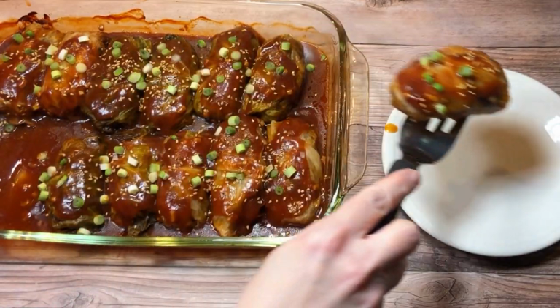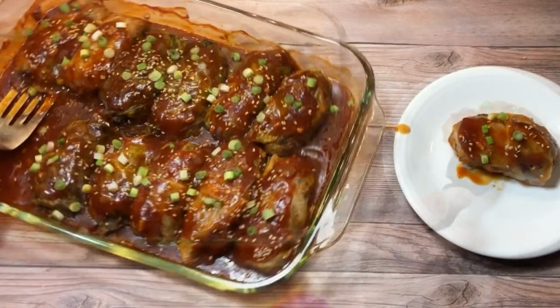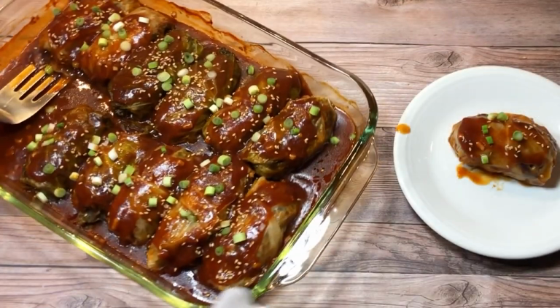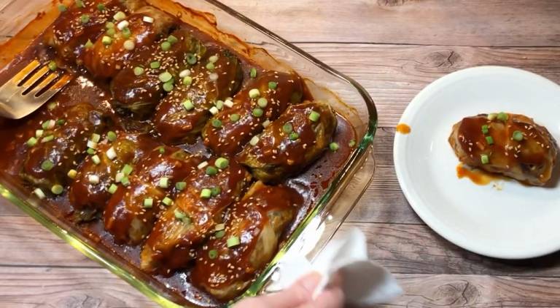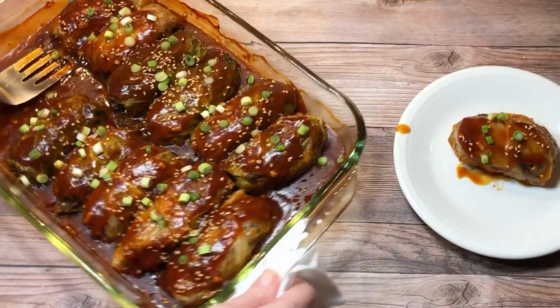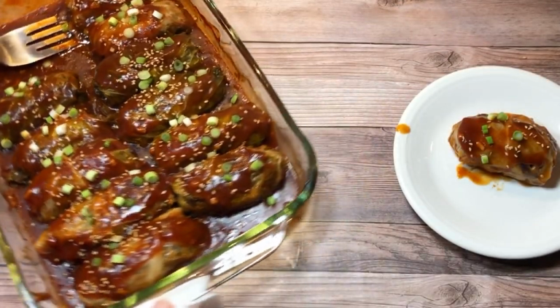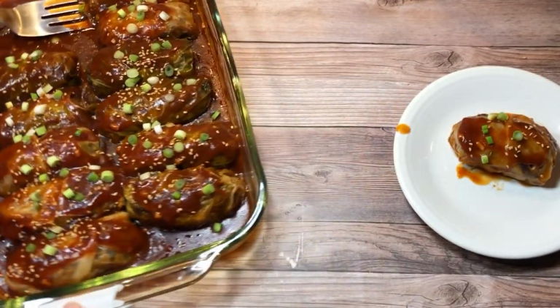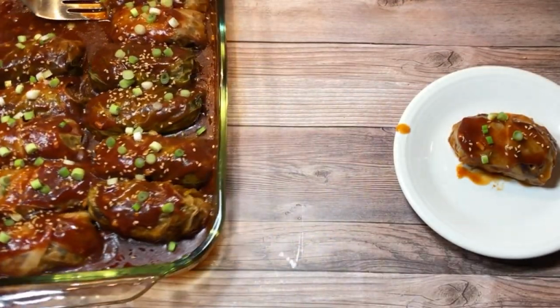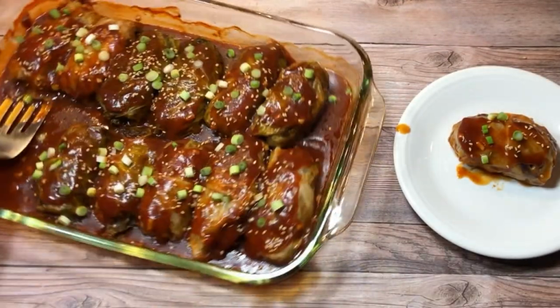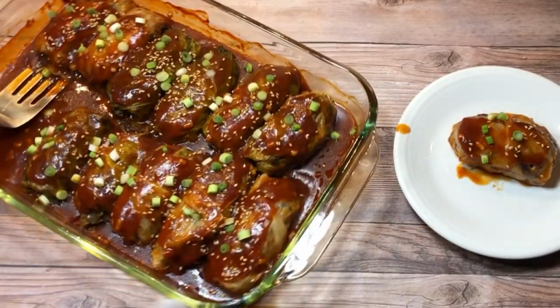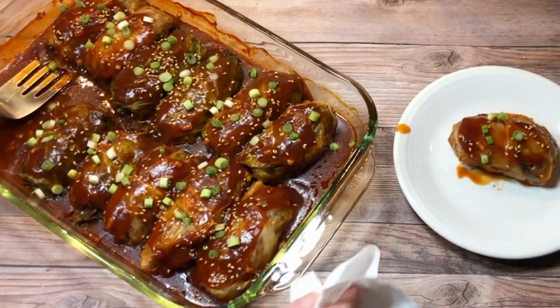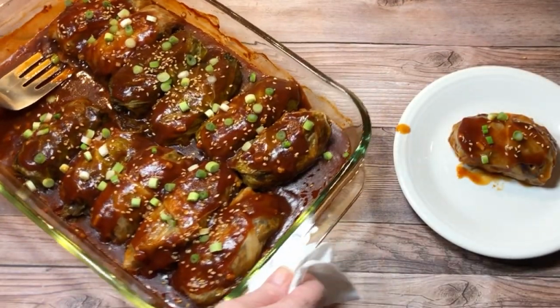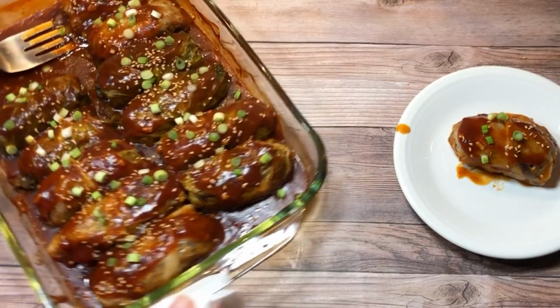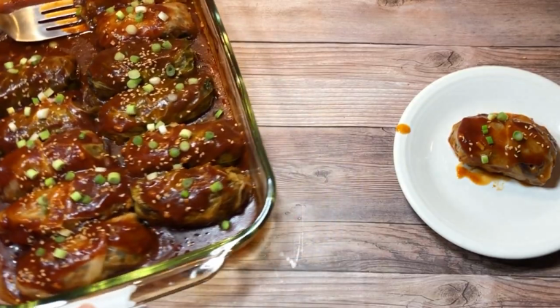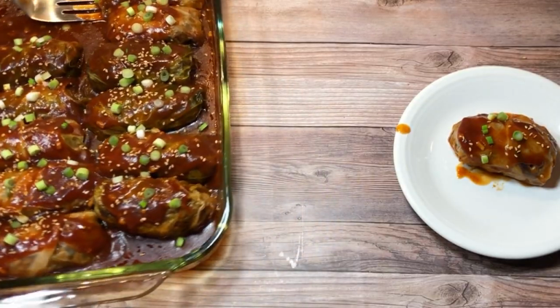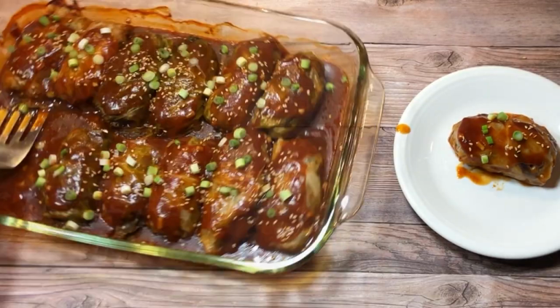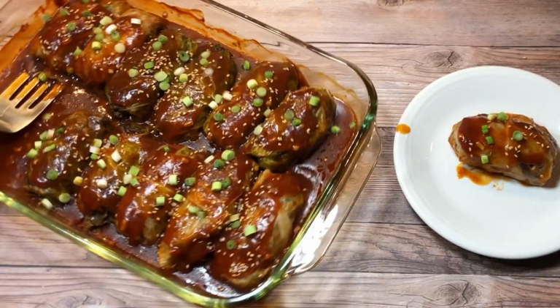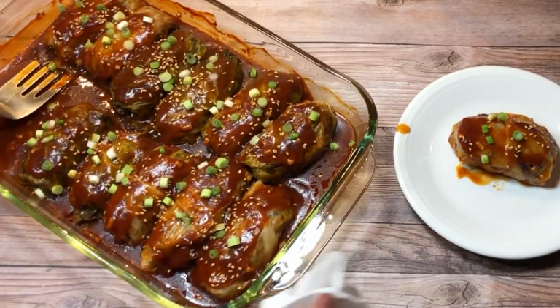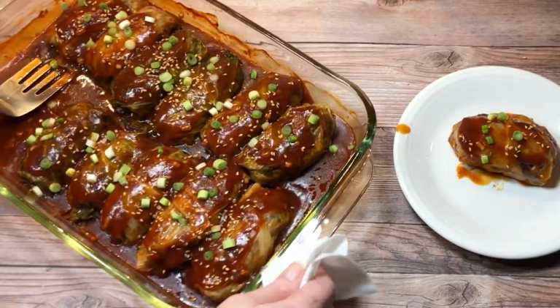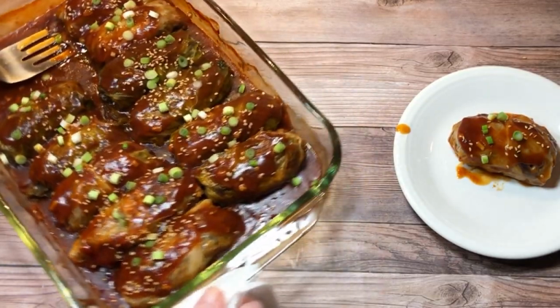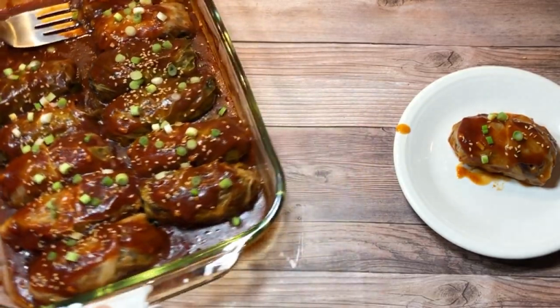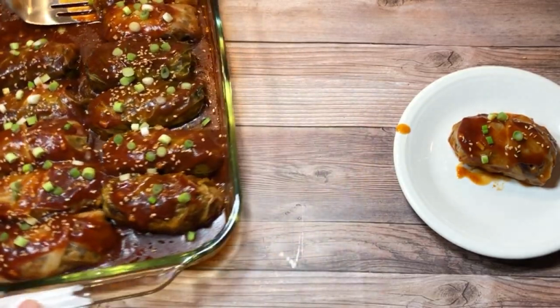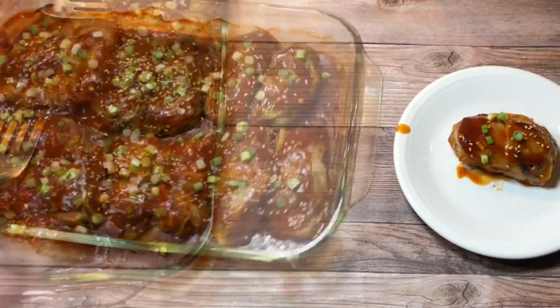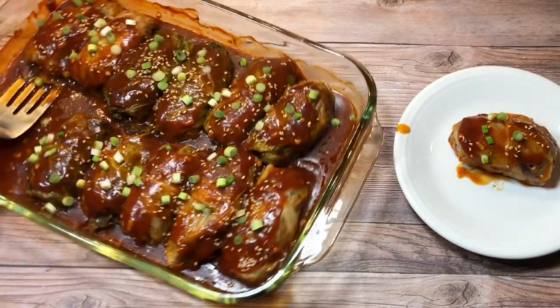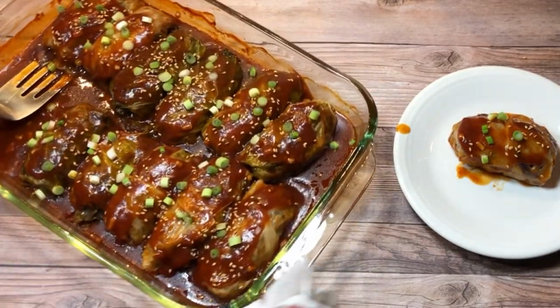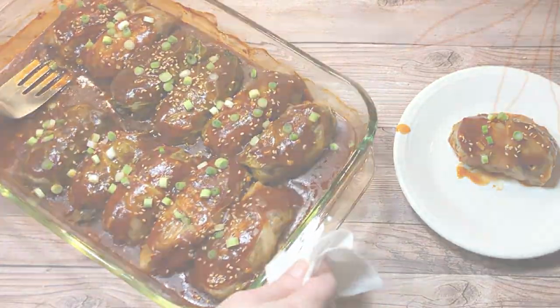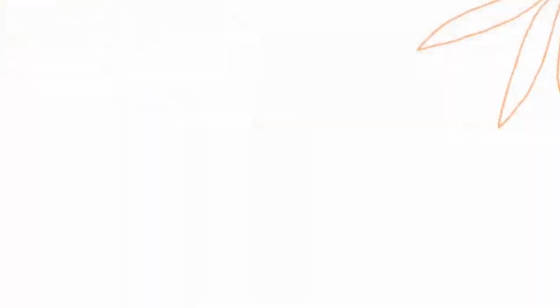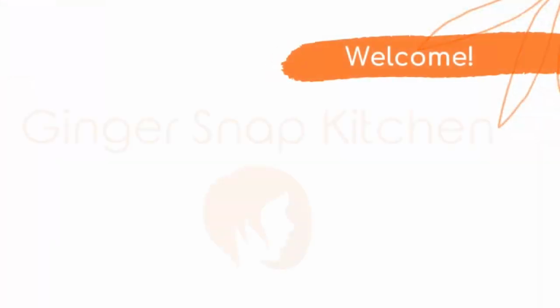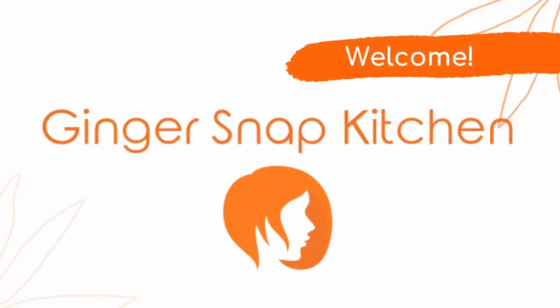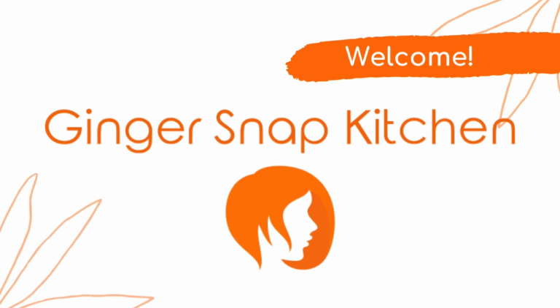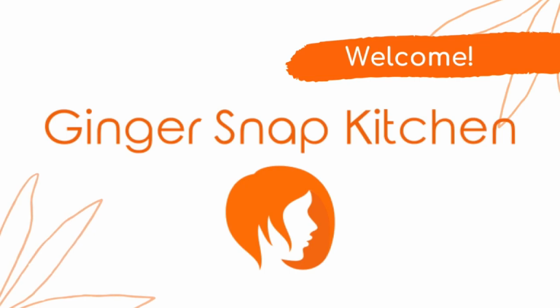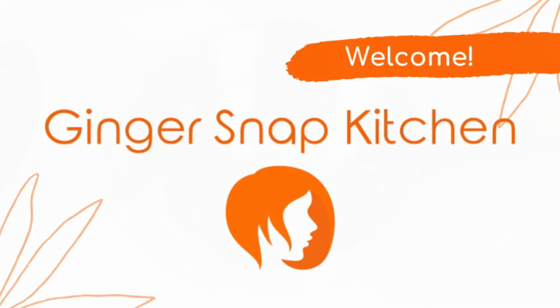Hi friends, welcome to my kitchen. If you're new here, my name is Stephanie and today I'm making spicy Asian cabbage rolls. This is Ginger Snap Kitchen.